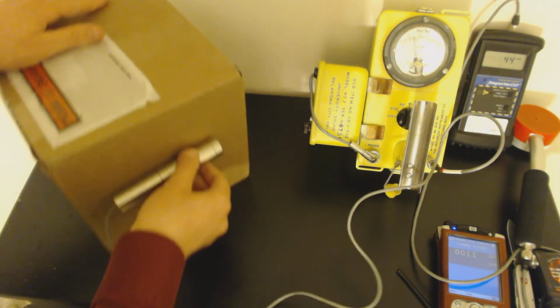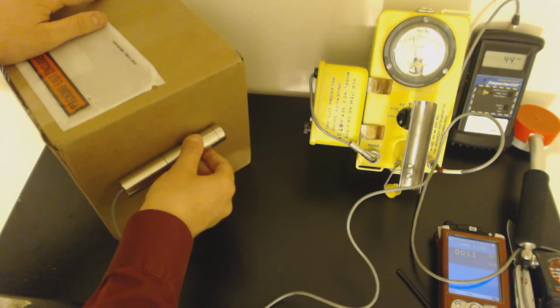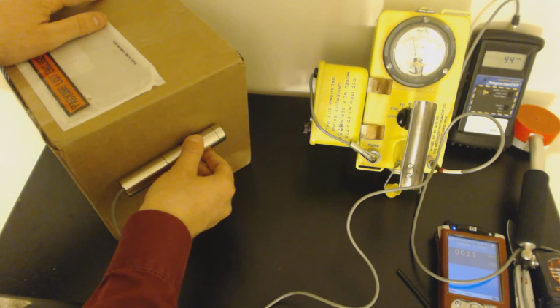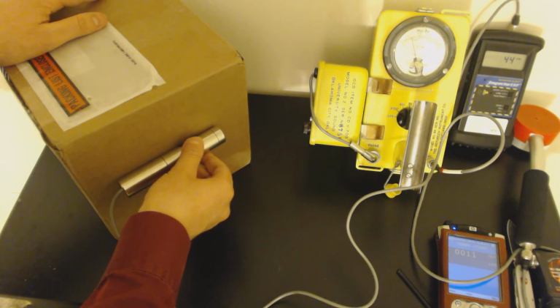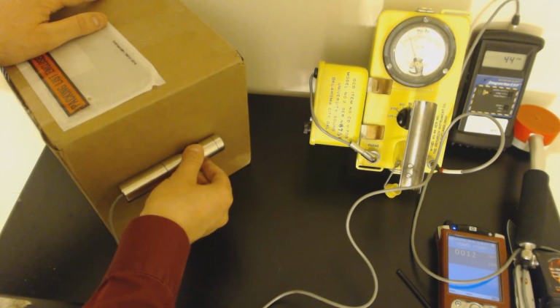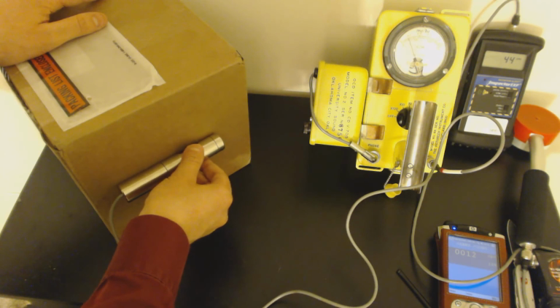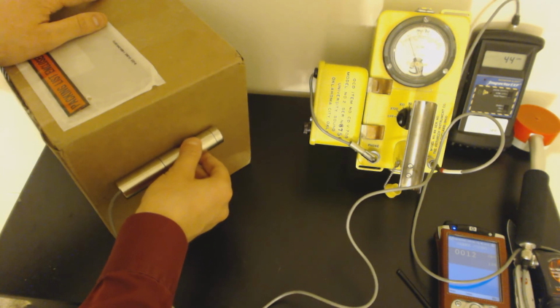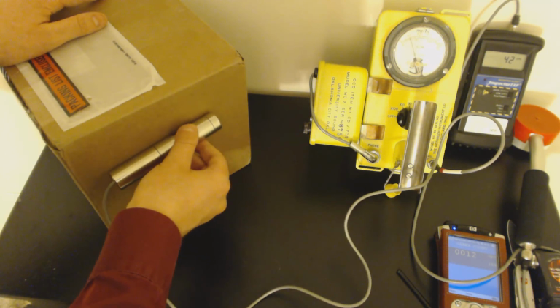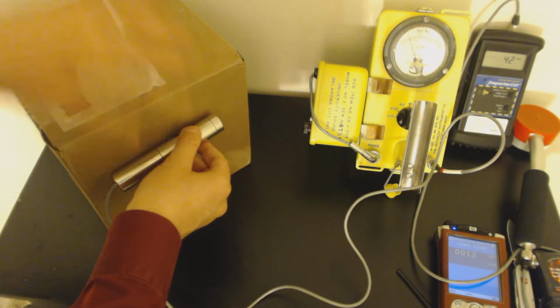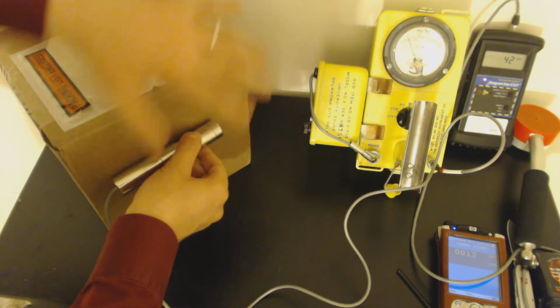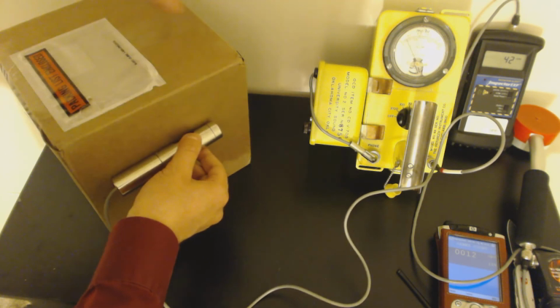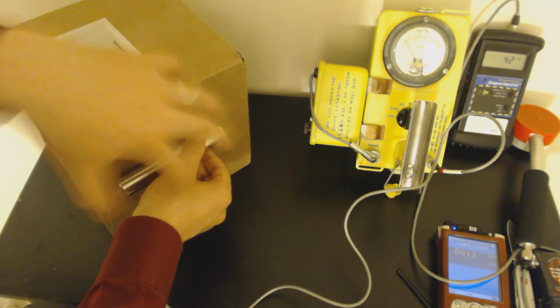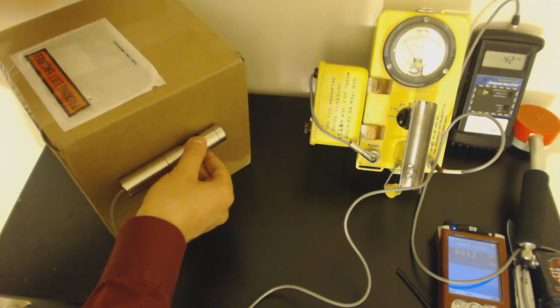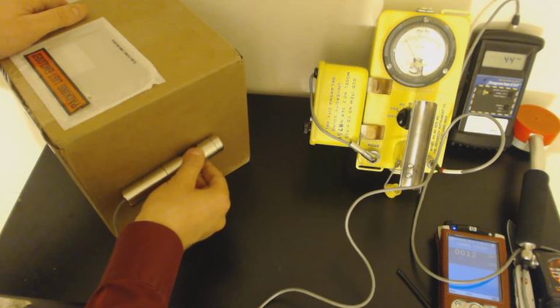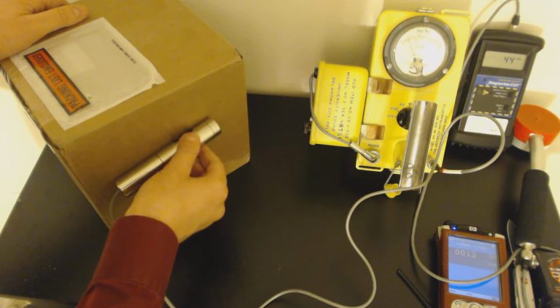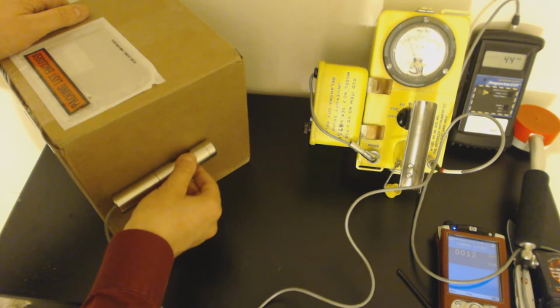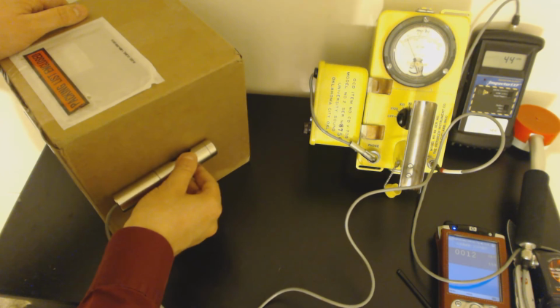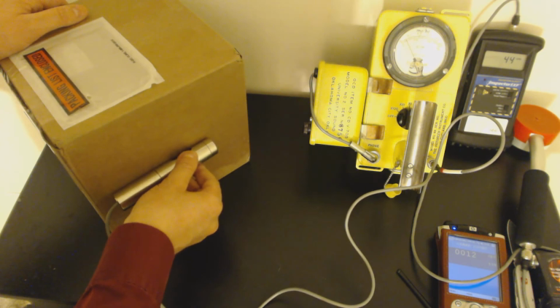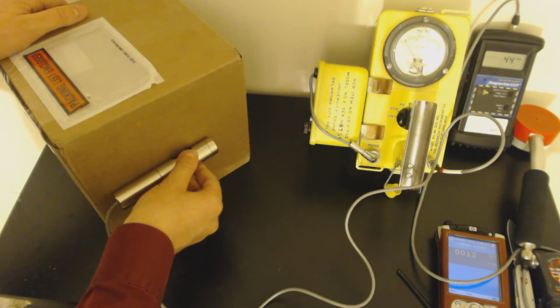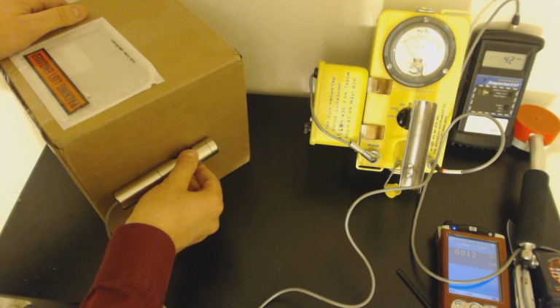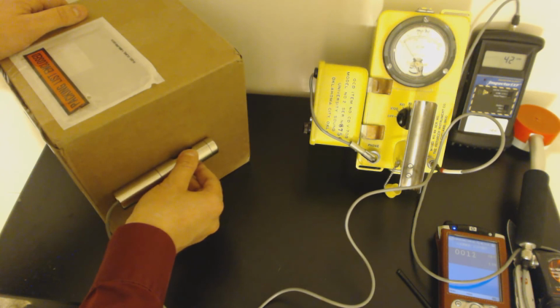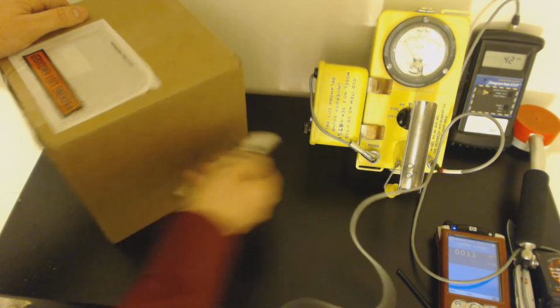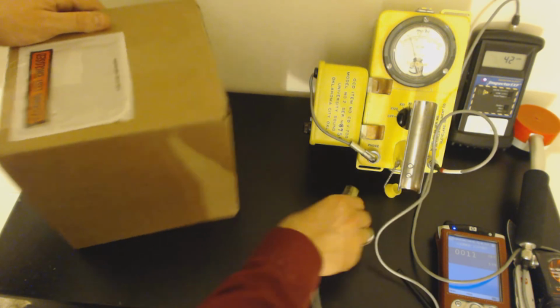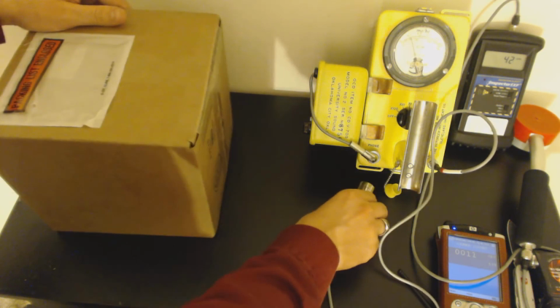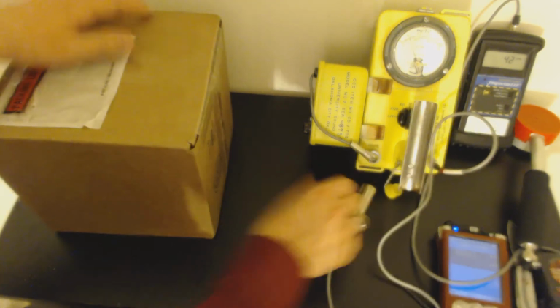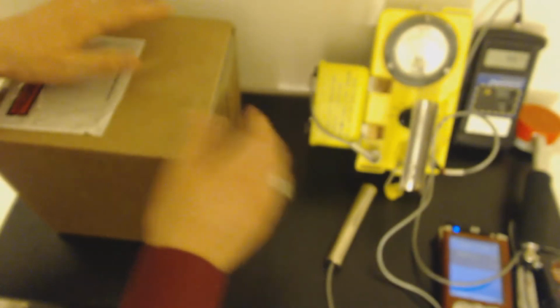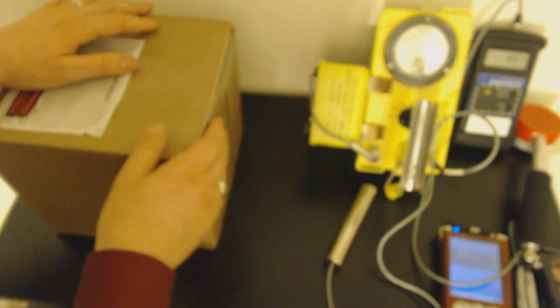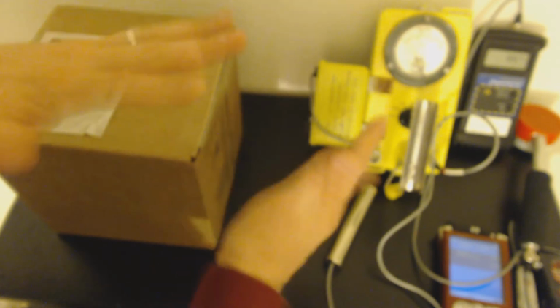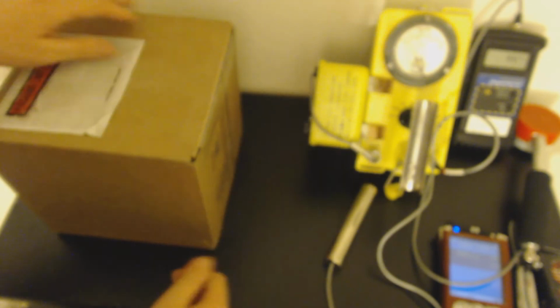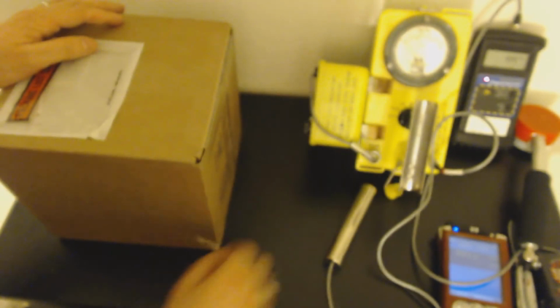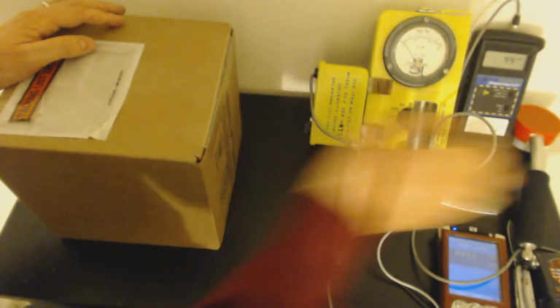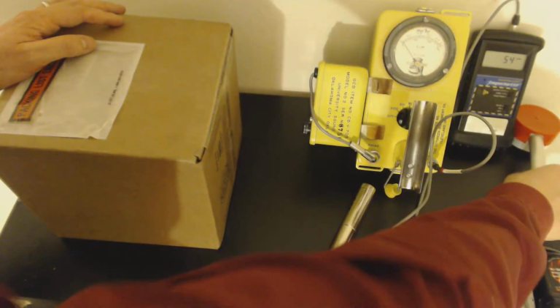If I put it on the side here, it gets a little bit better. This box is not uniformly radioactive — various parts are more radioactive than others. The CDV700's had a go at it and it's not enough to be noticeable.